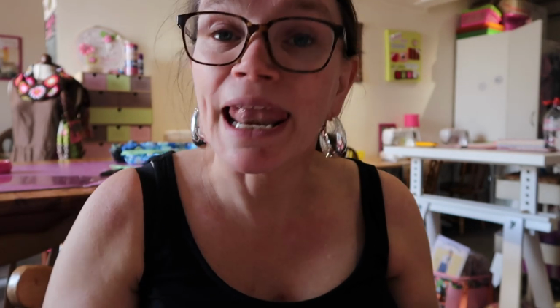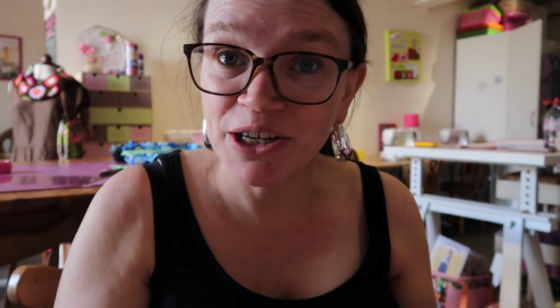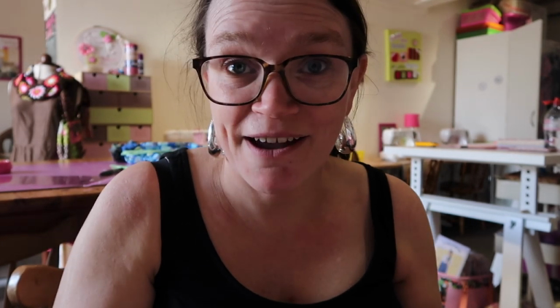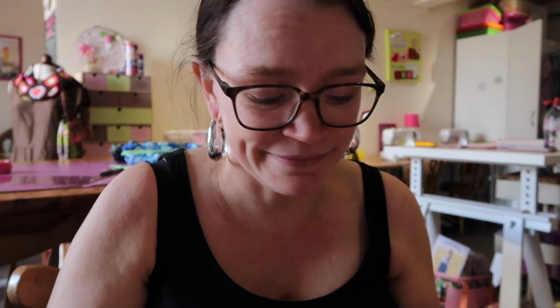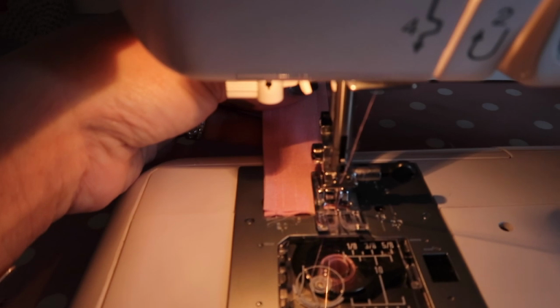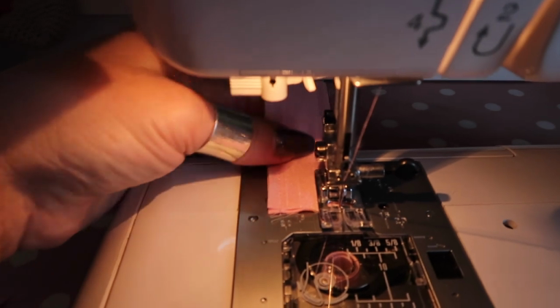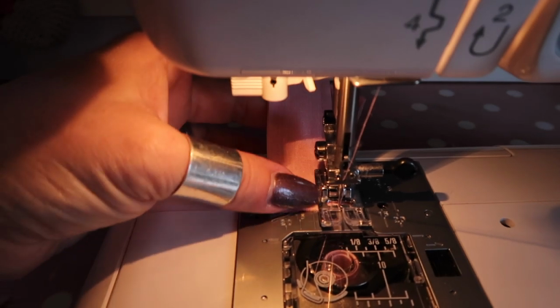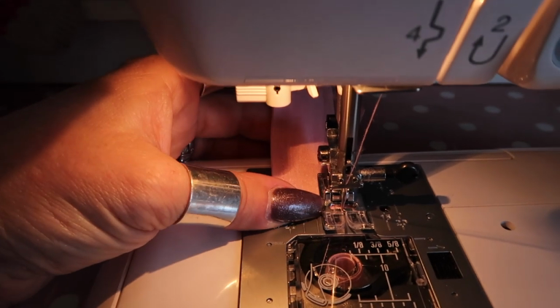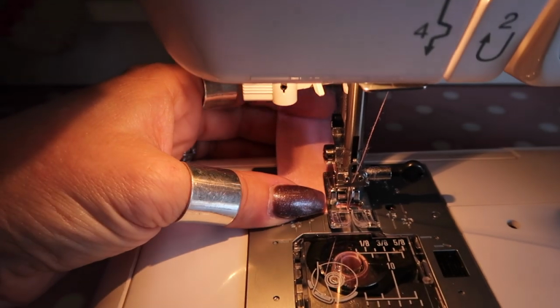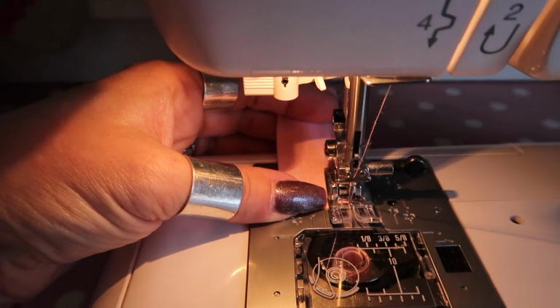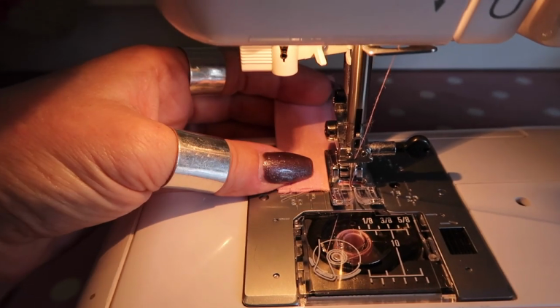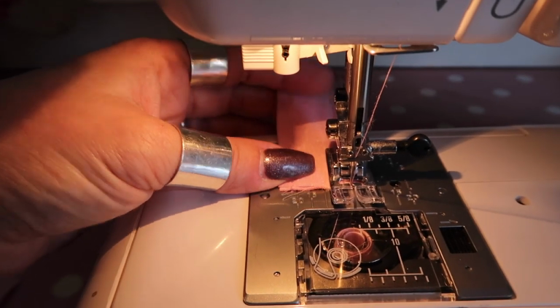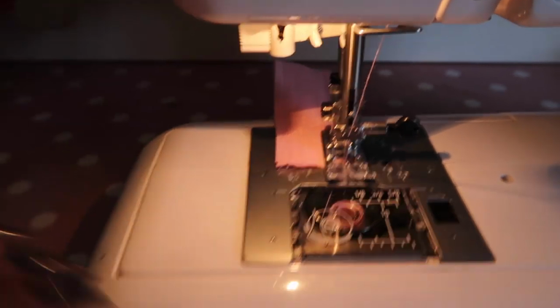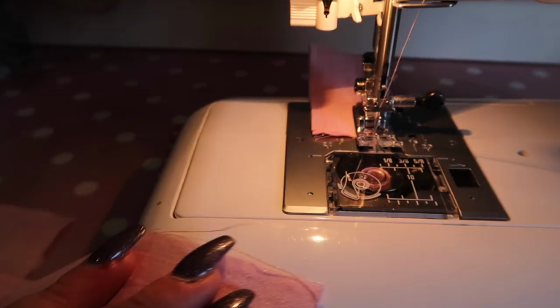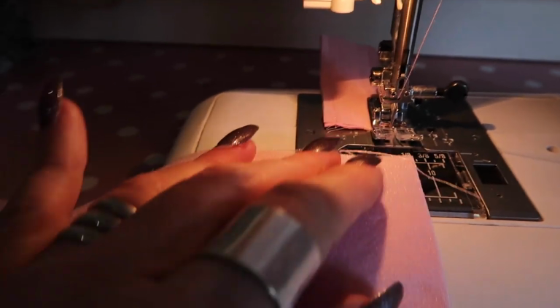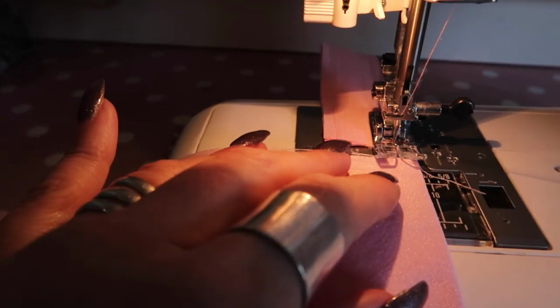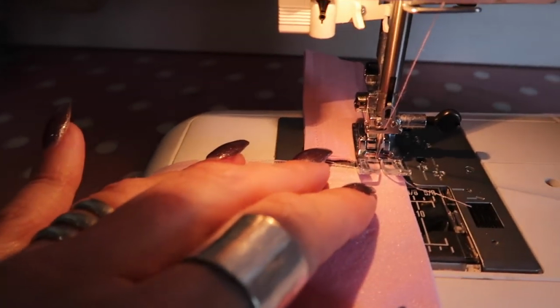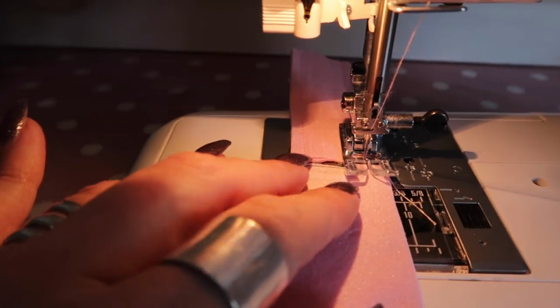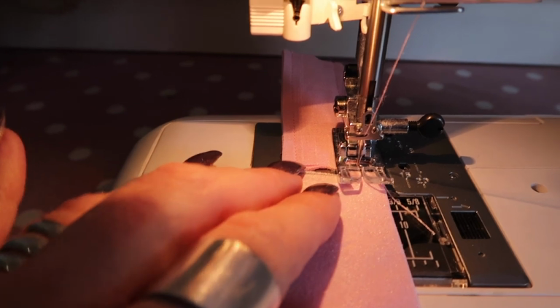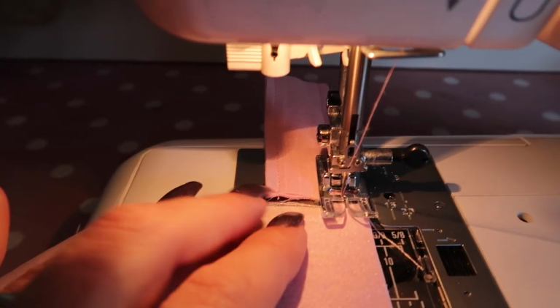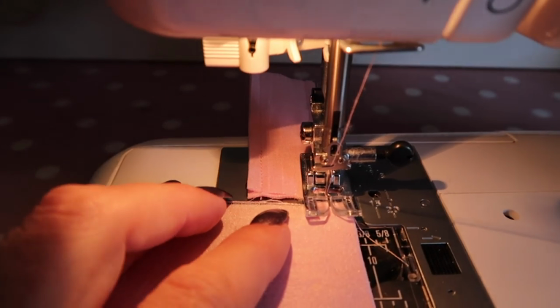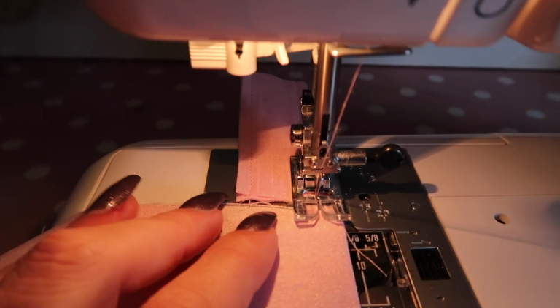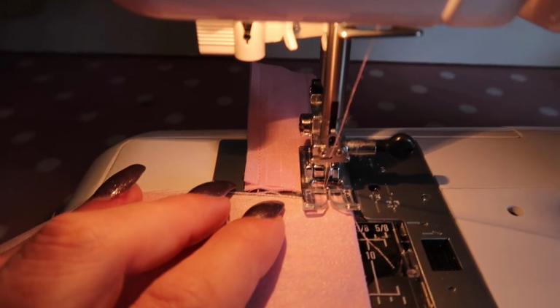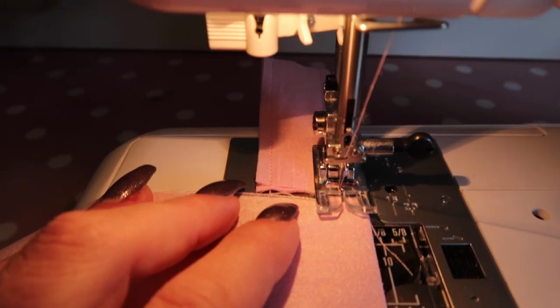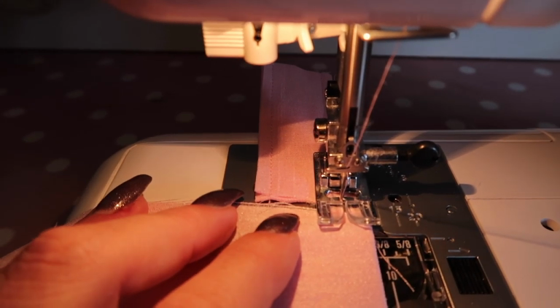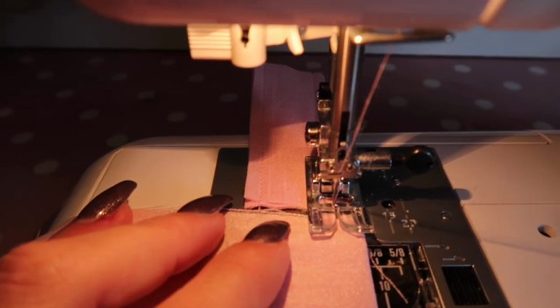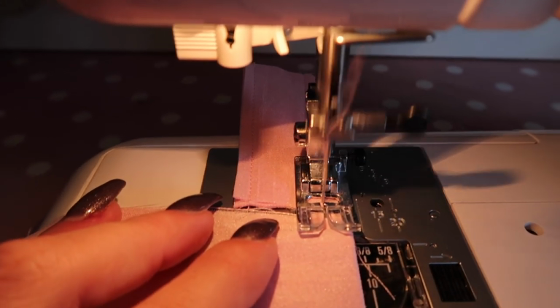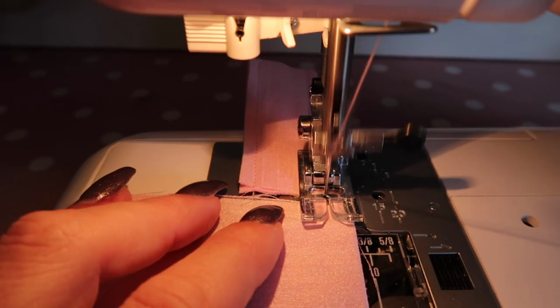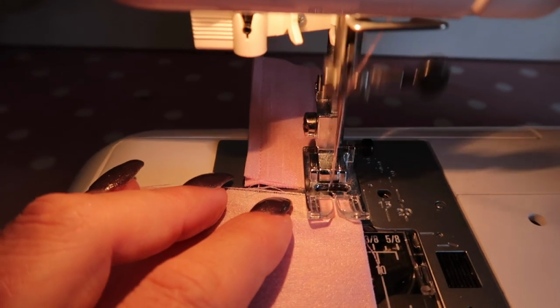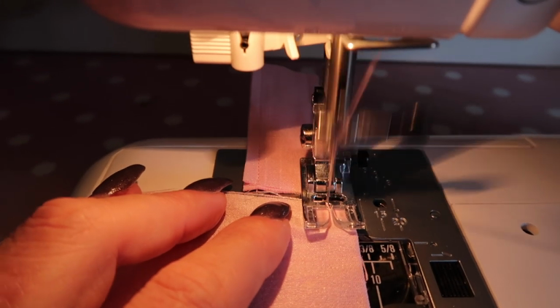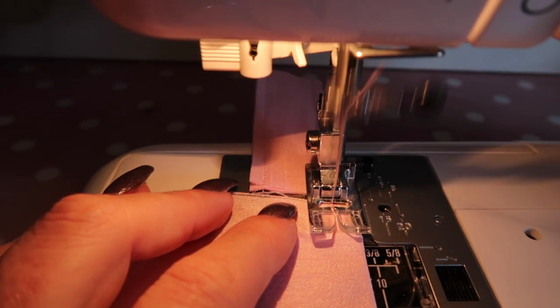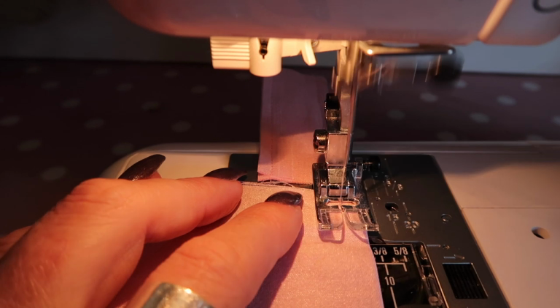Let me show you how. You're going to sew your first piece of fabric, and when you reach the bottom, you simply slide your next piece under the presser foot and carry on sewing.